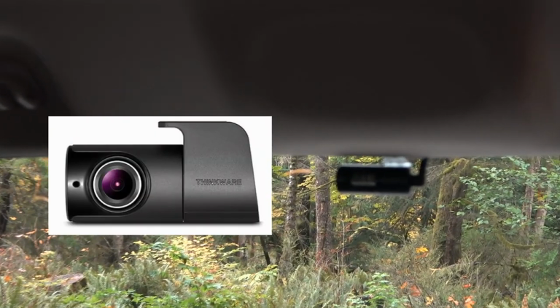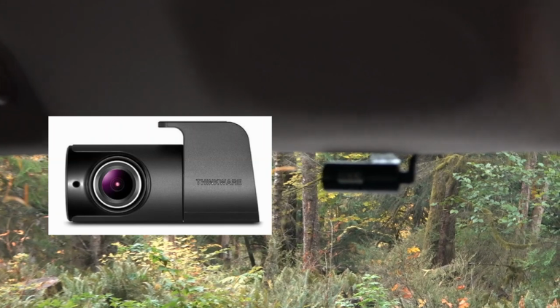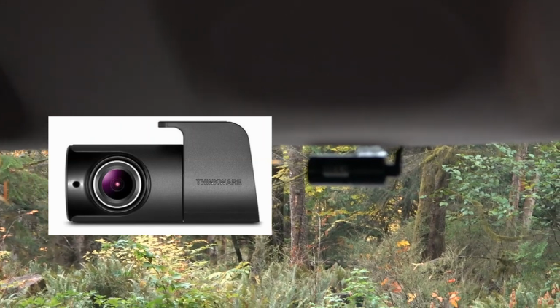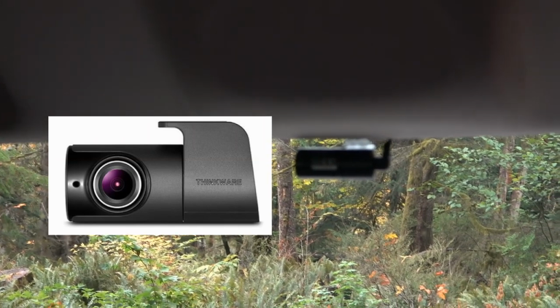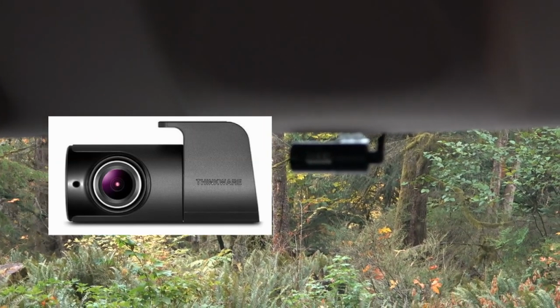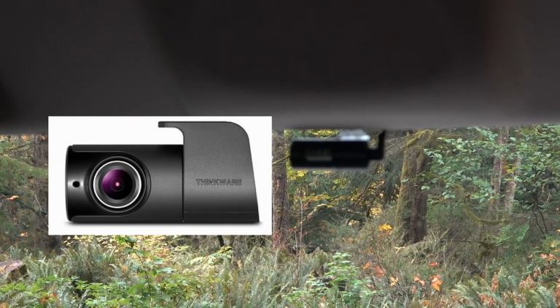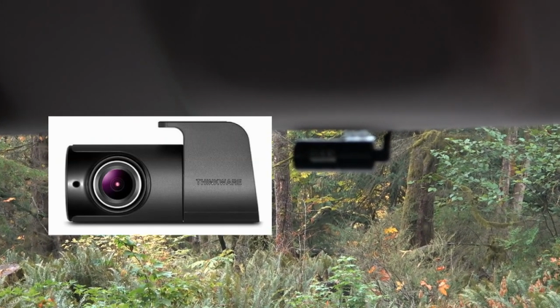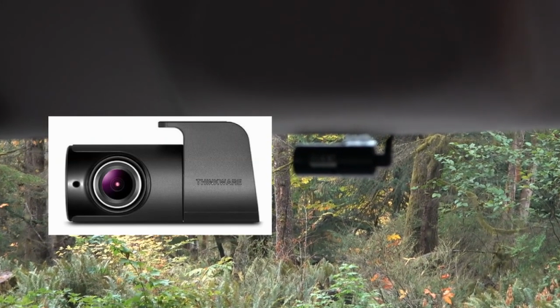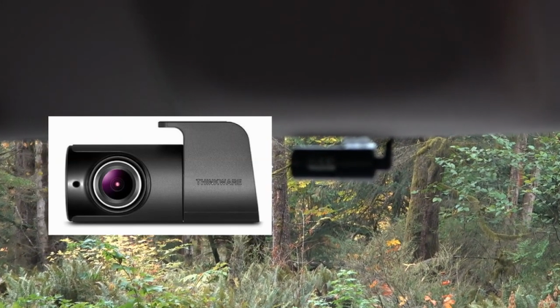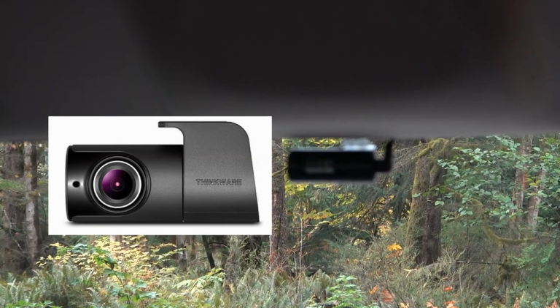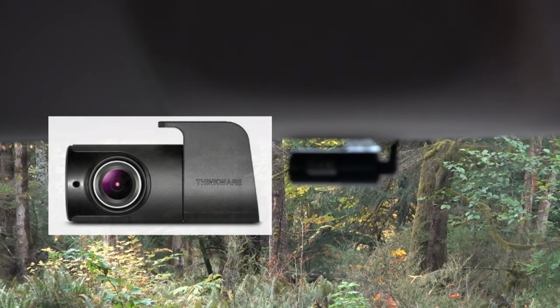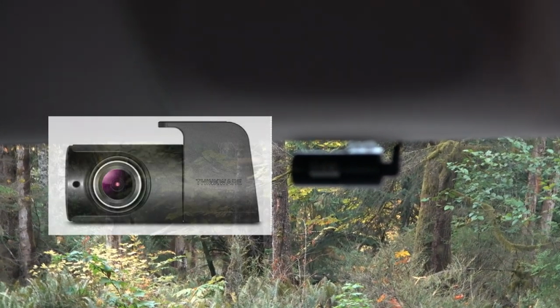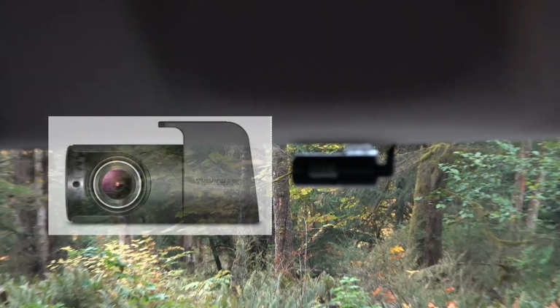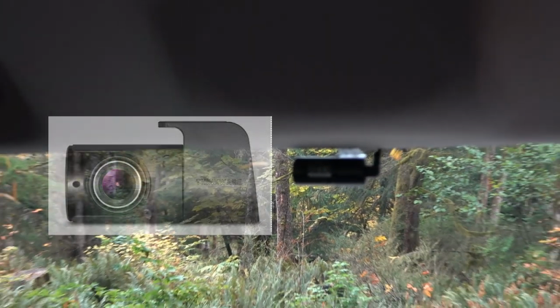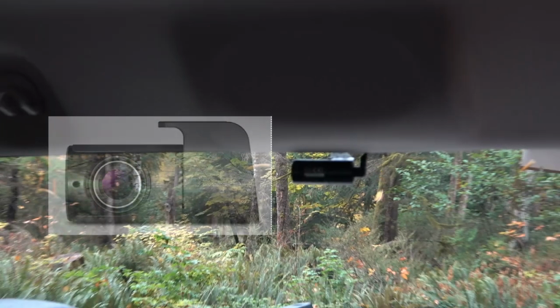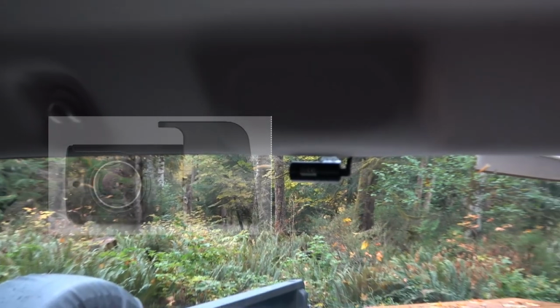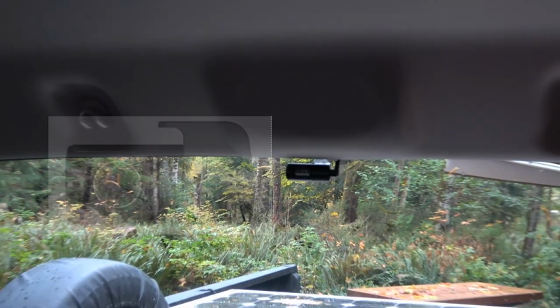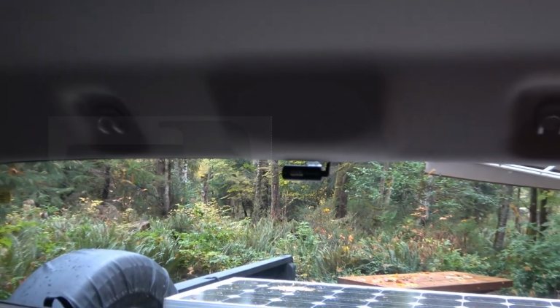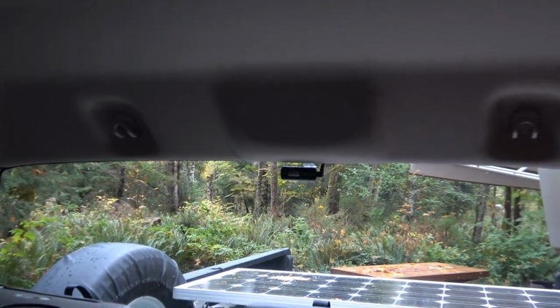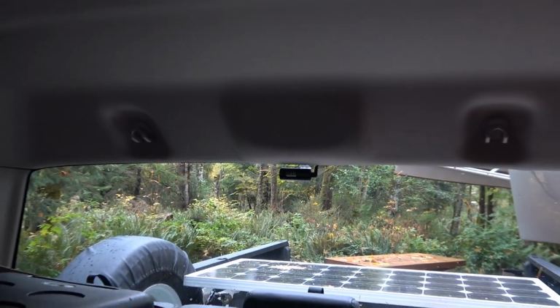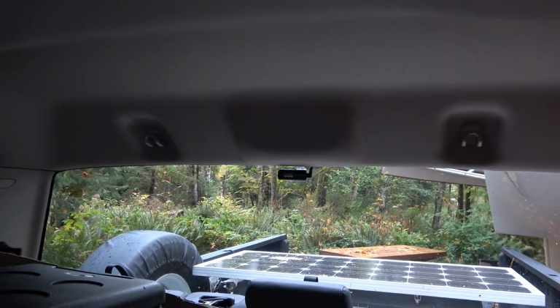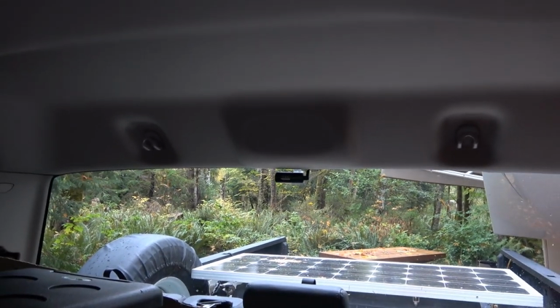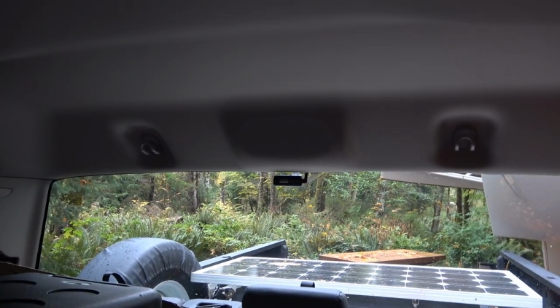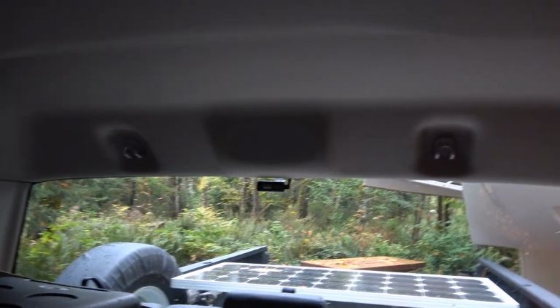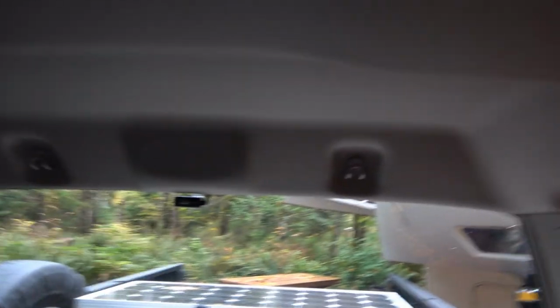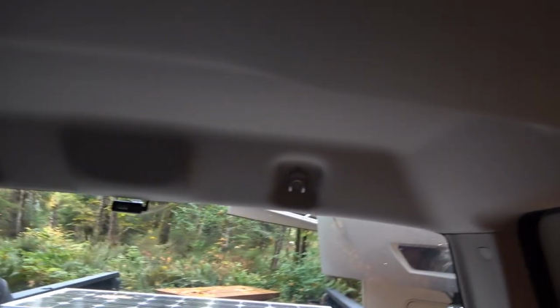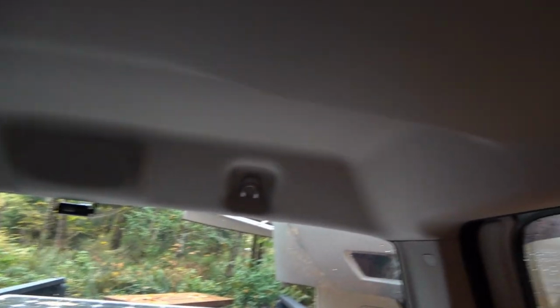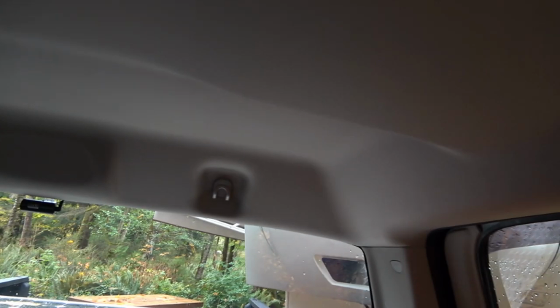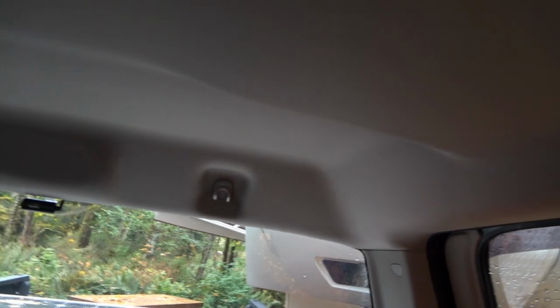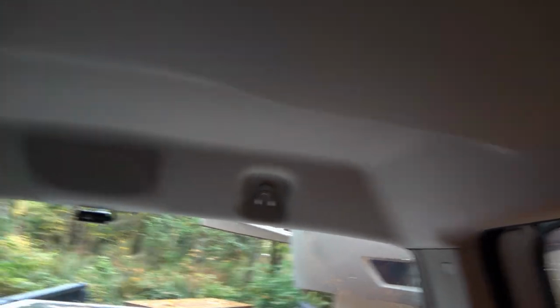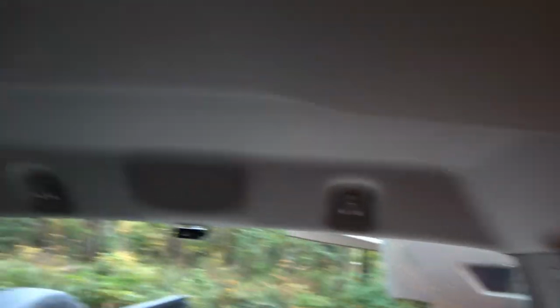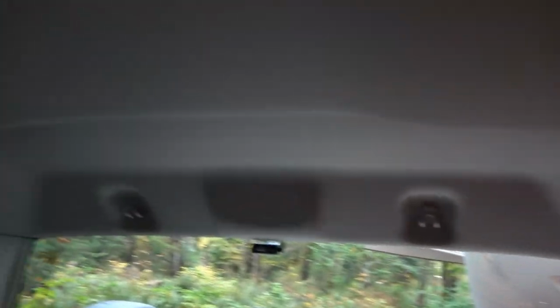Here's a look at the rear camera. It gets sticky-mounted with 3M onto the back of the window and shoots up the back giving a nice rear view. I ran the wires along the headliner into the front.